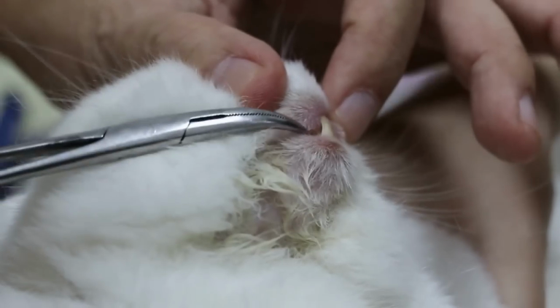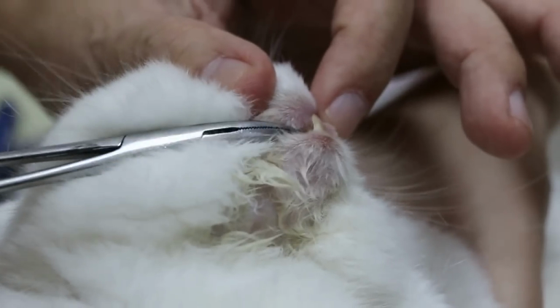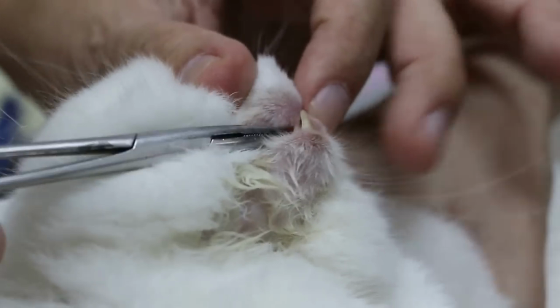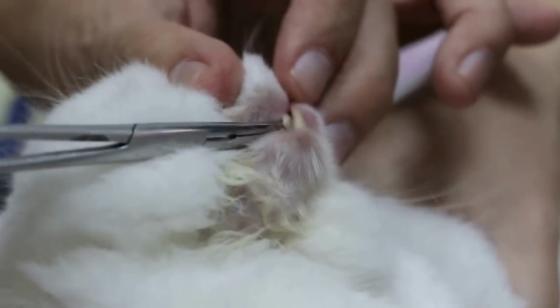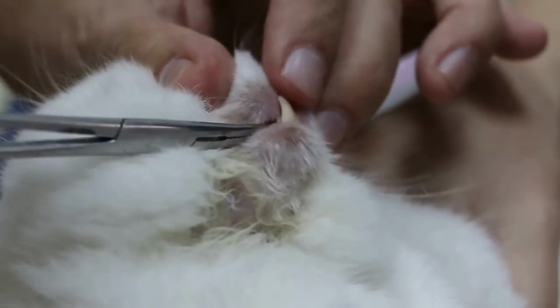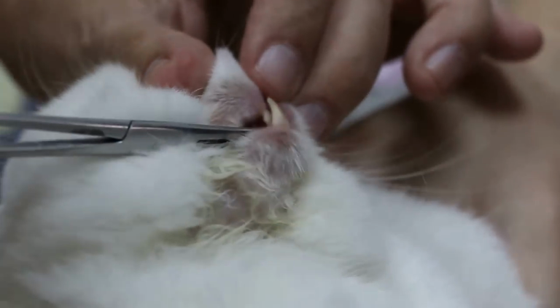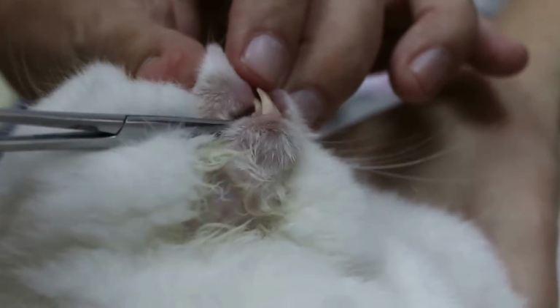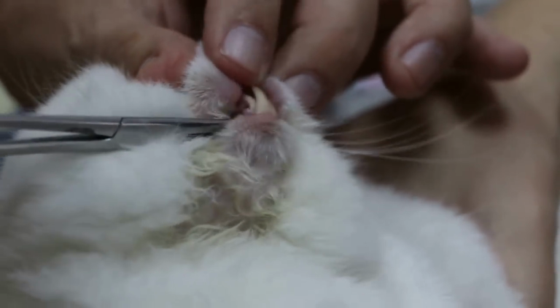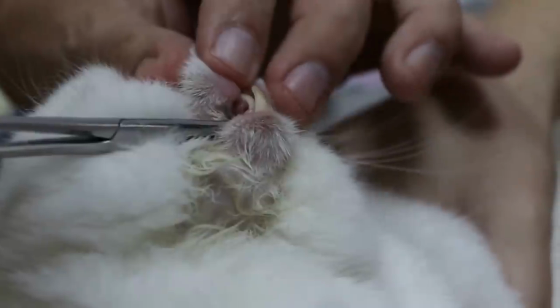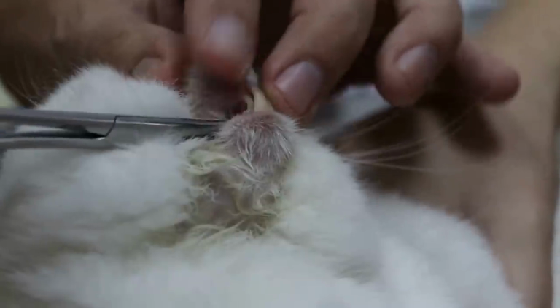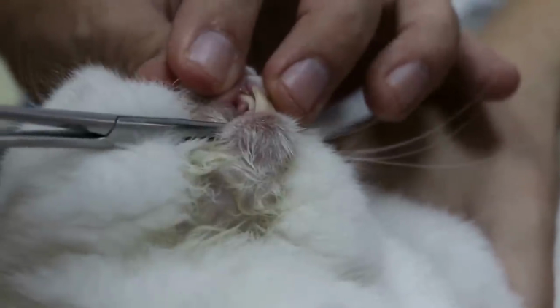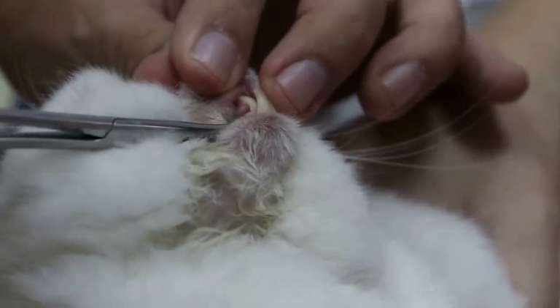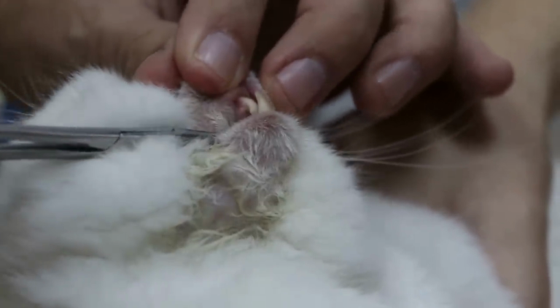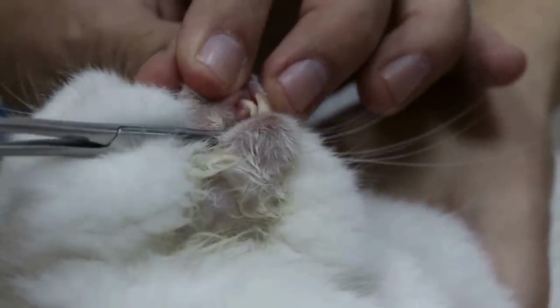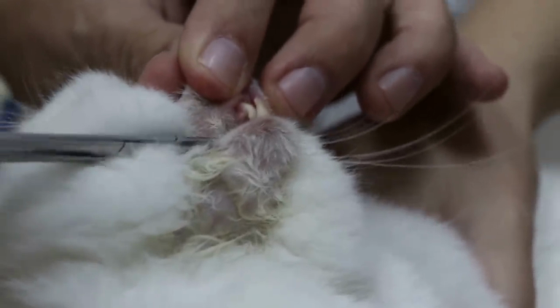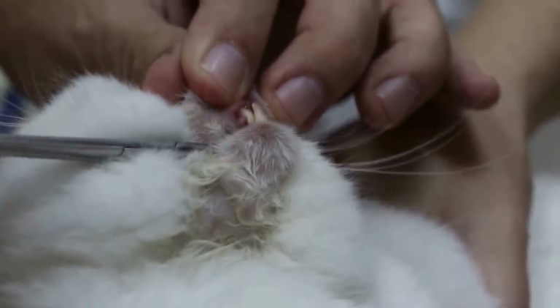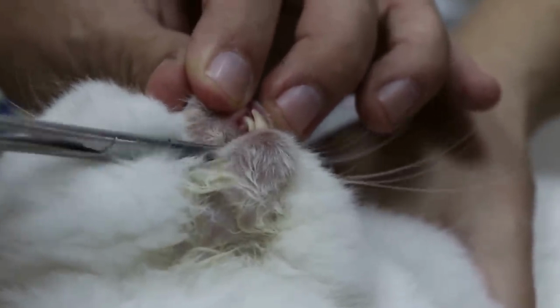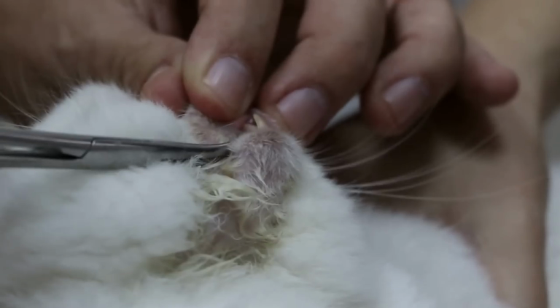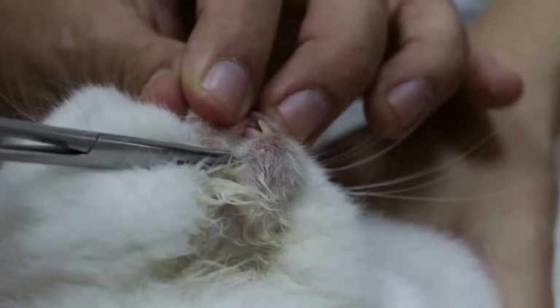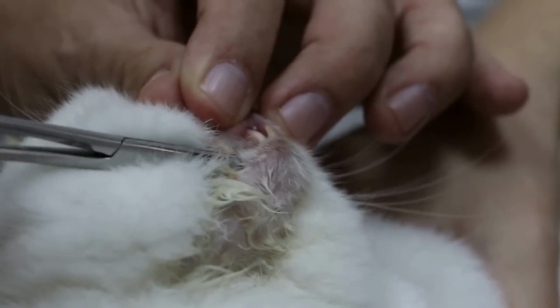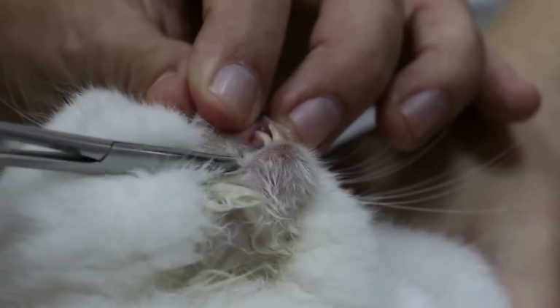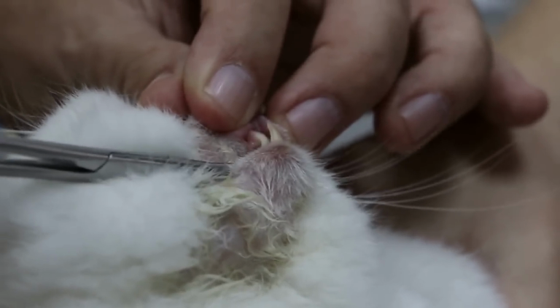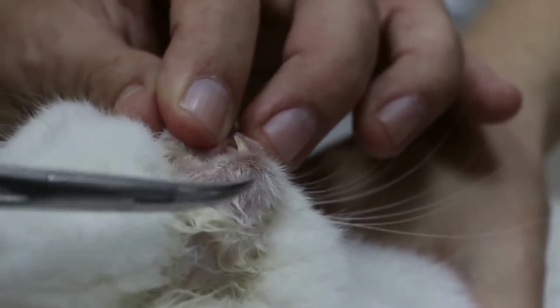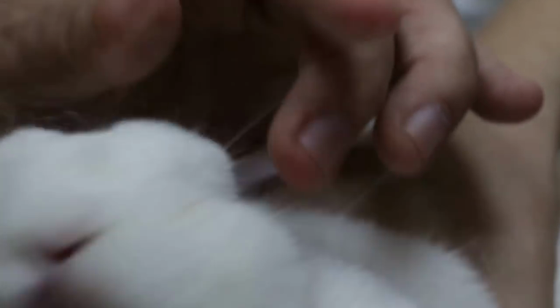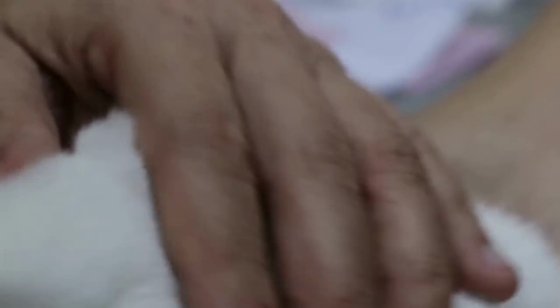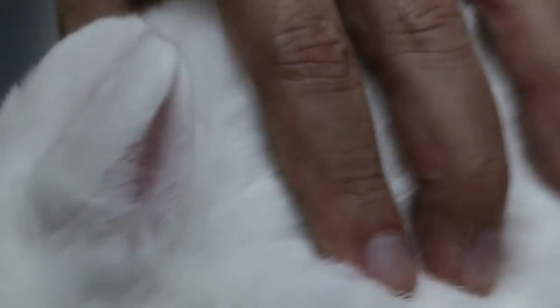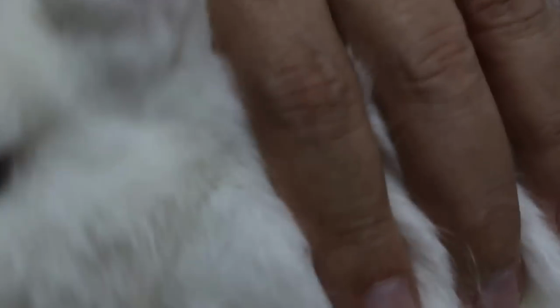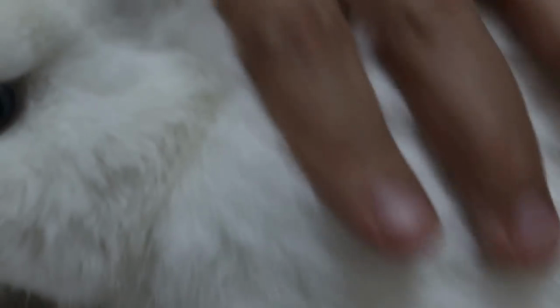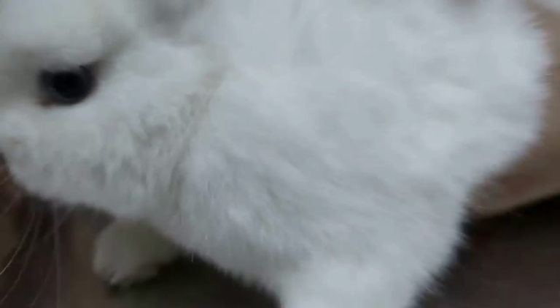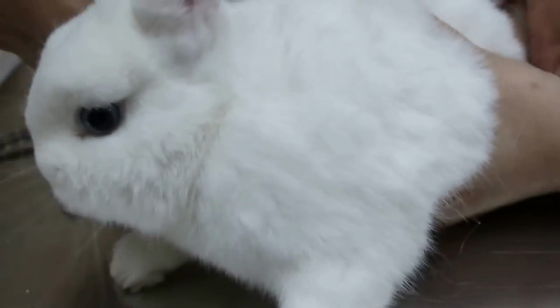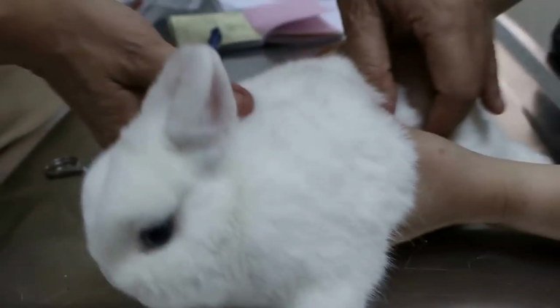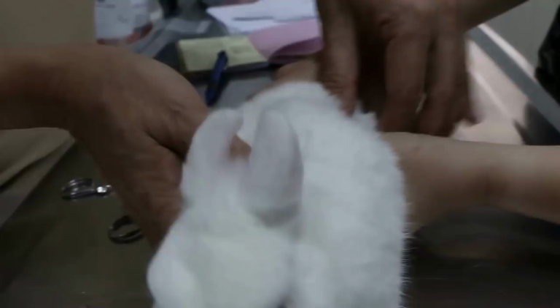So in this case there isn't any peg tooth, or maybe a very small one behind the upper incisors. But this one doesn't seem to have it. So this wrapping is in good condition. Now let's see — let's check for neutering.